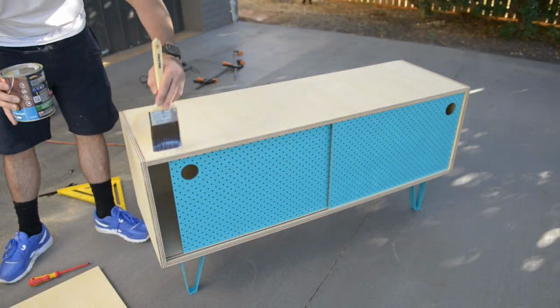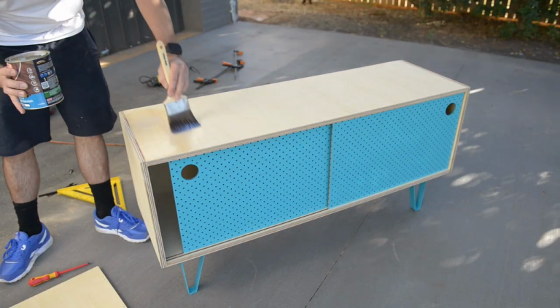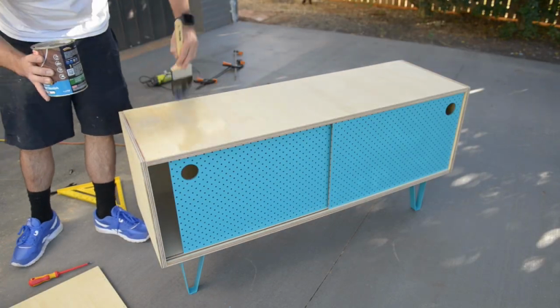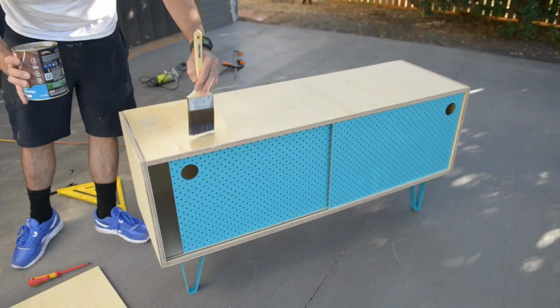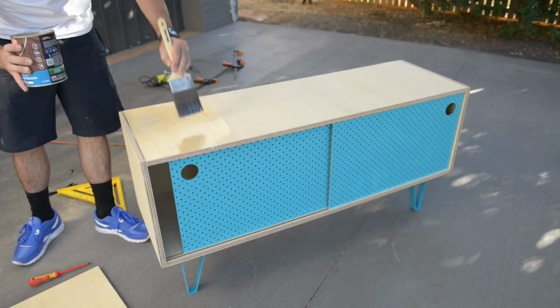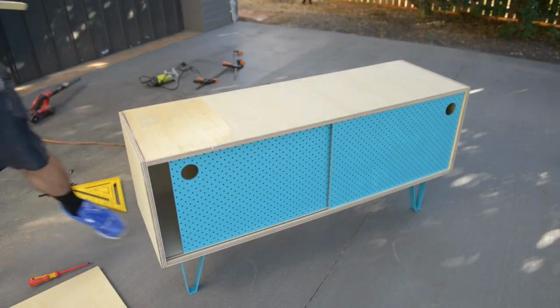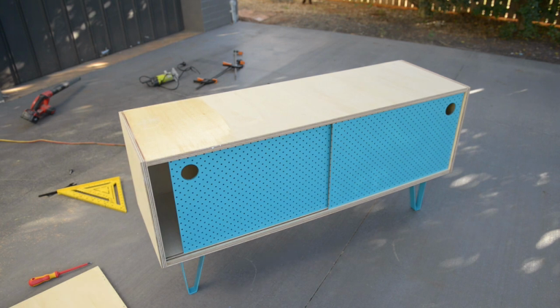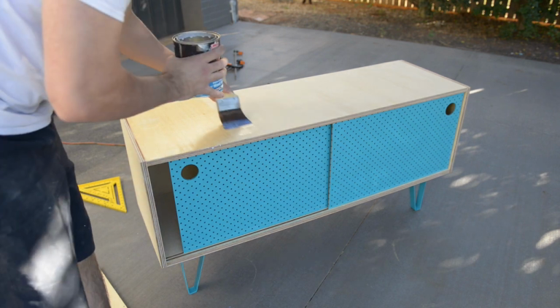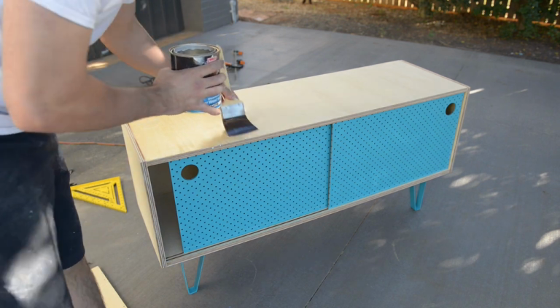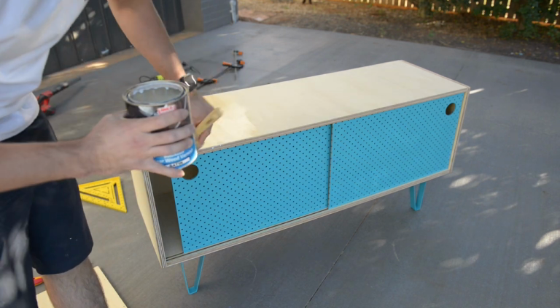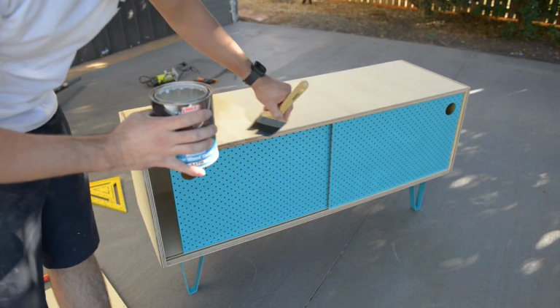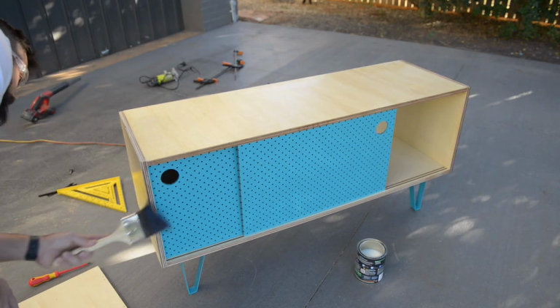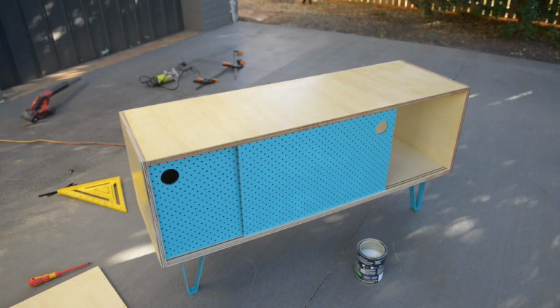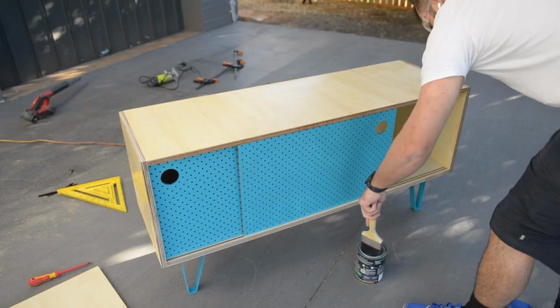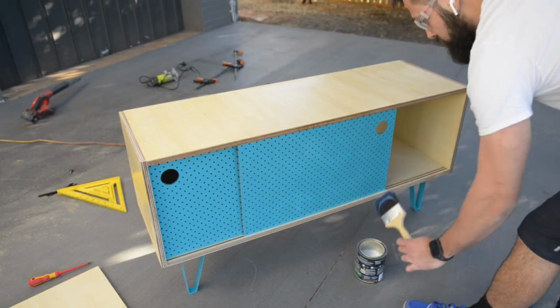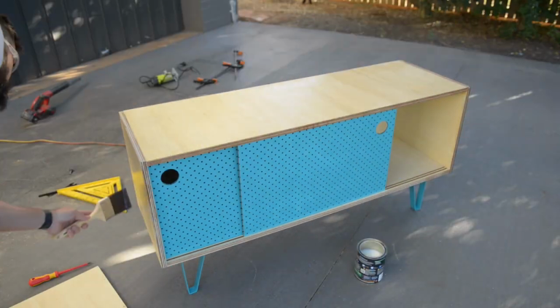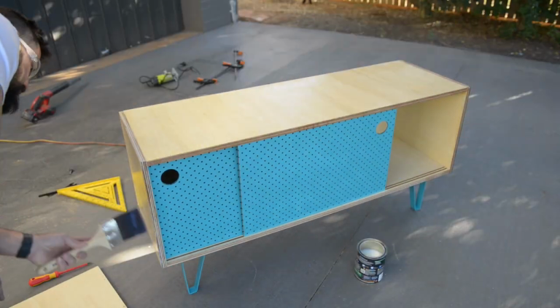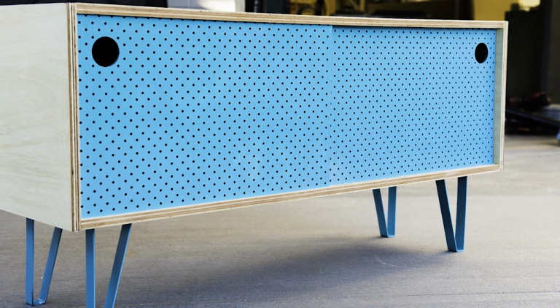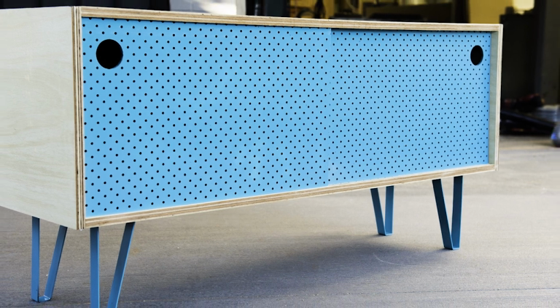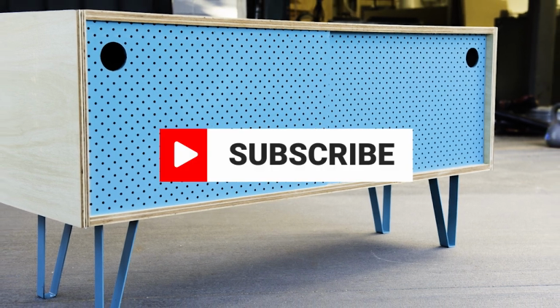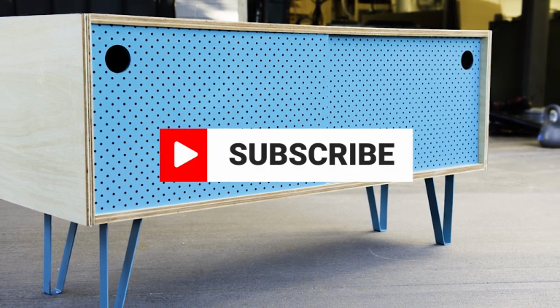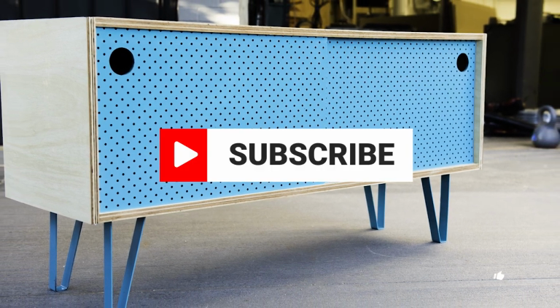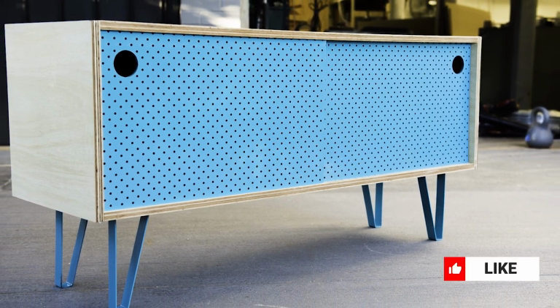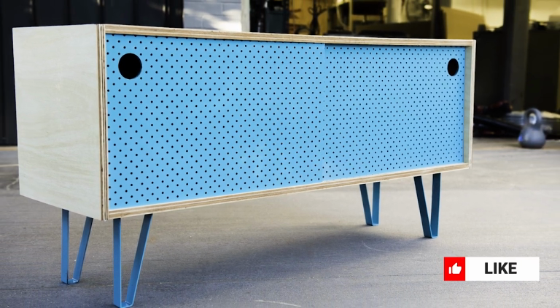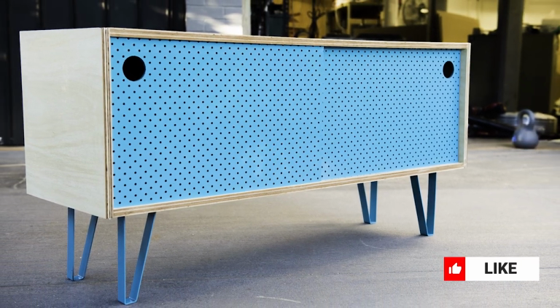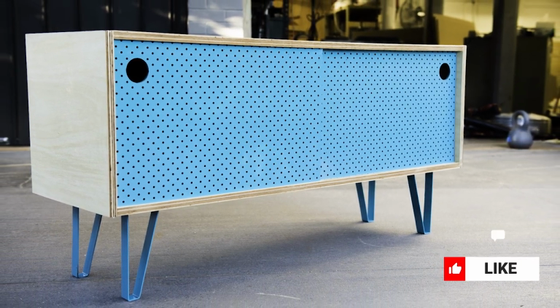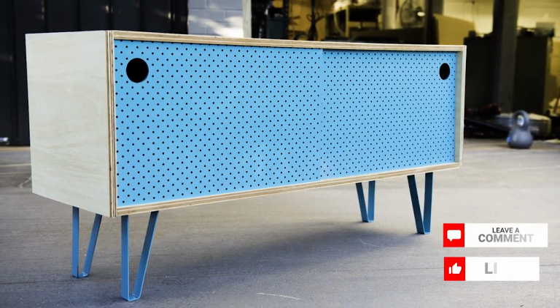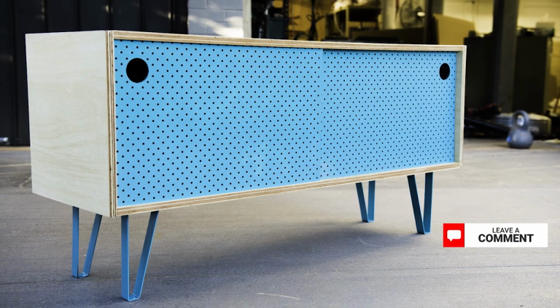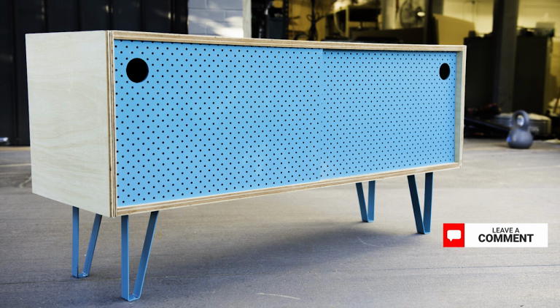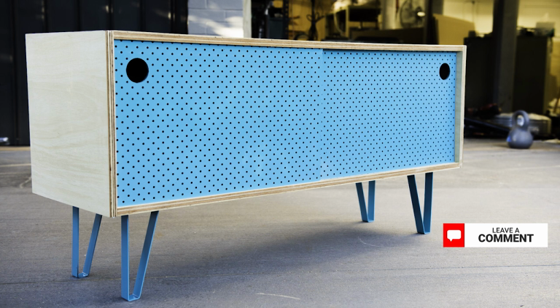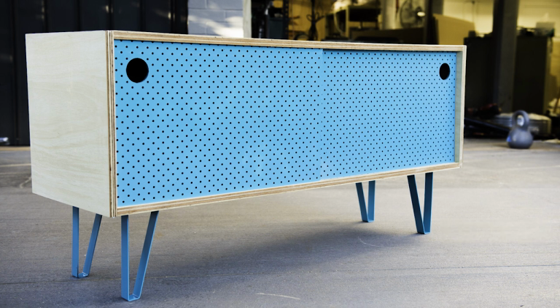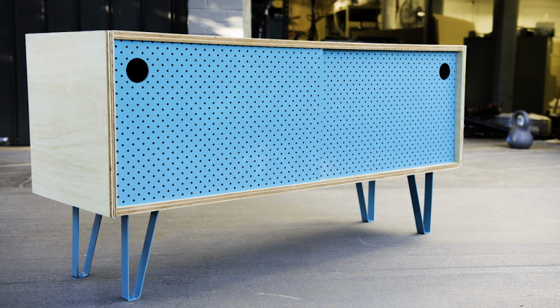I did two coats of polyurethane — this one in particular has a matte finish. Overall I'm pretty happy with the results. If you liked the video please hit that subscribe button and that thumbs up. Also drop a comment below on what piece of furniture you'd like to see next. Thanks!